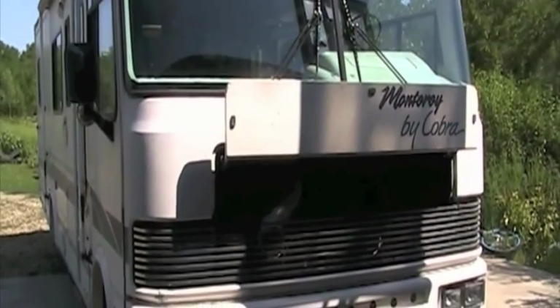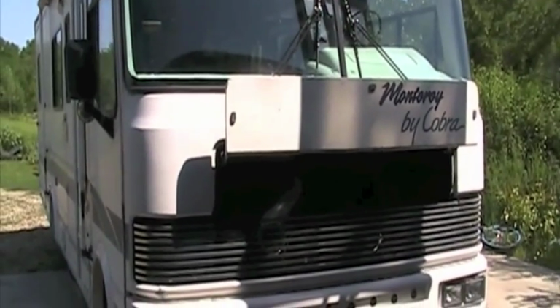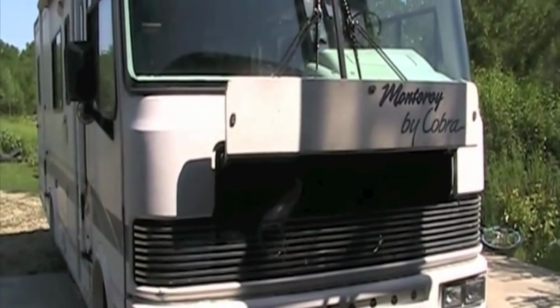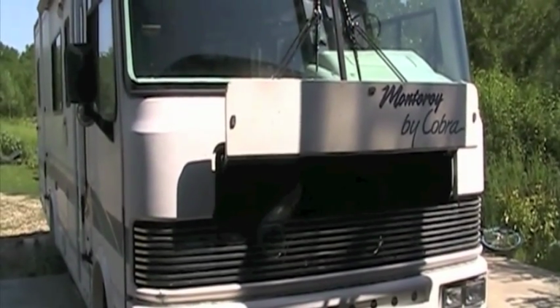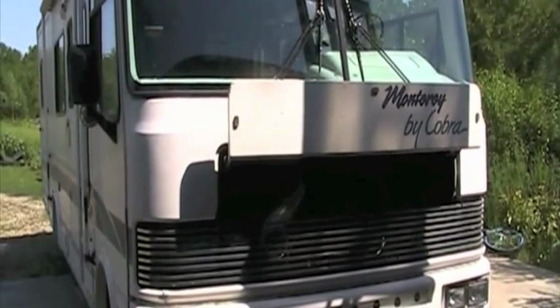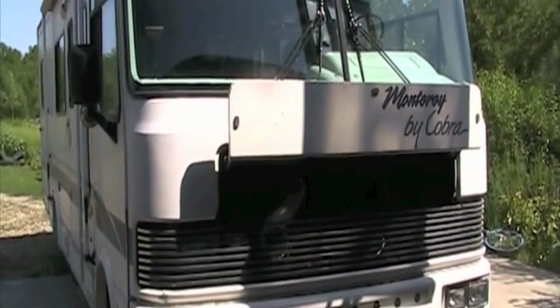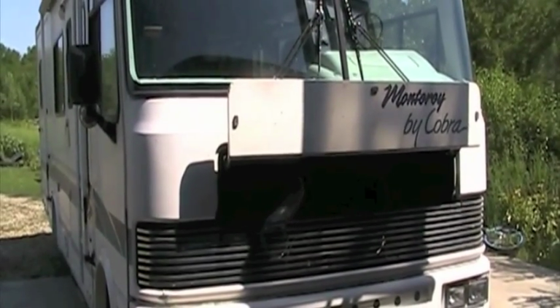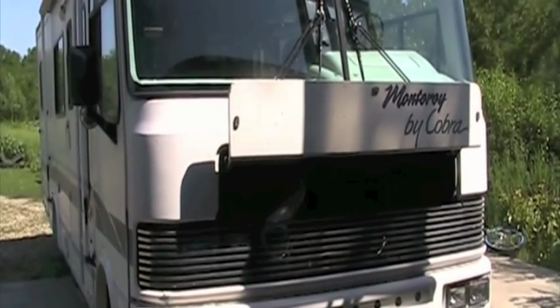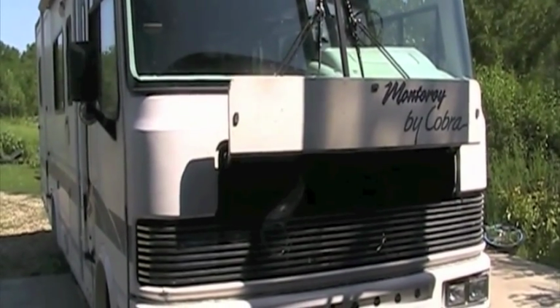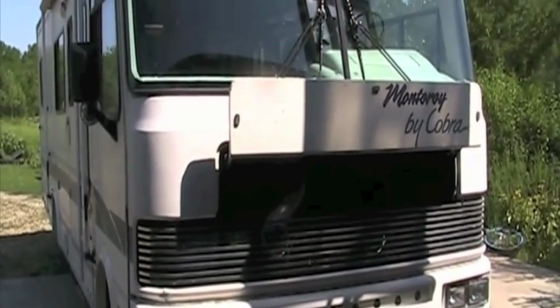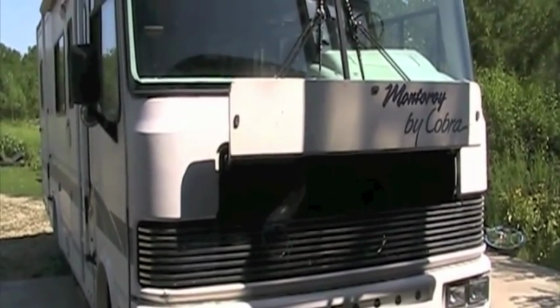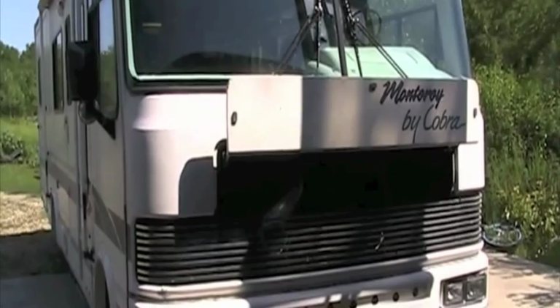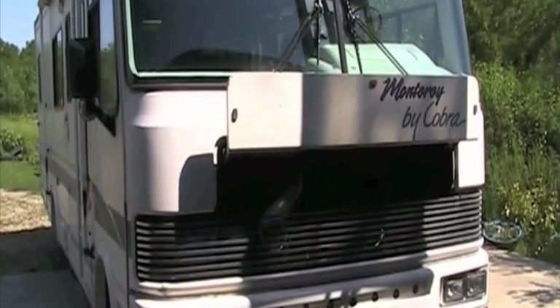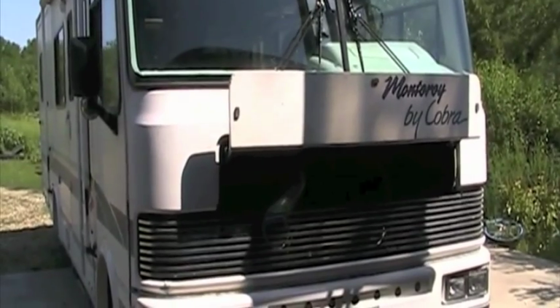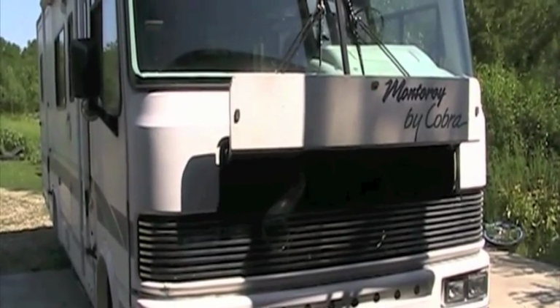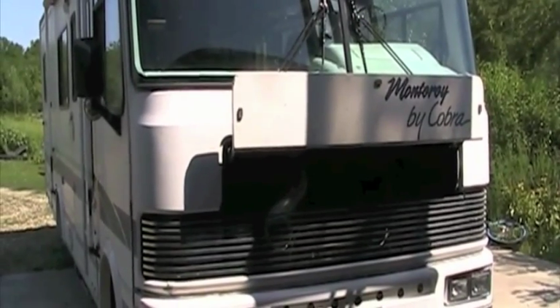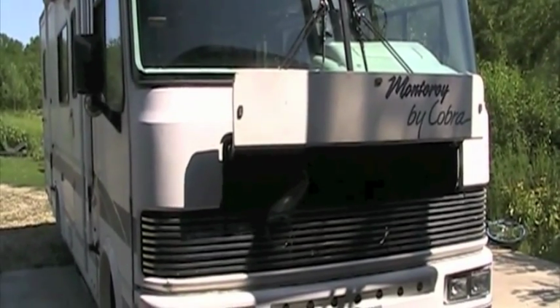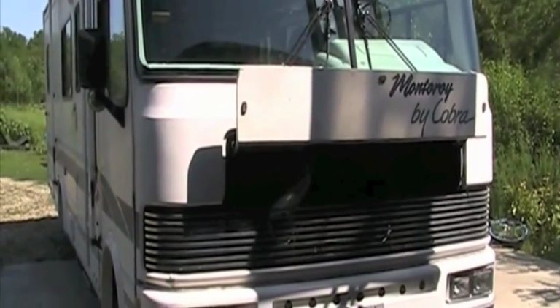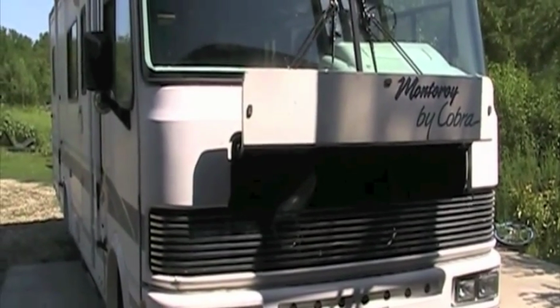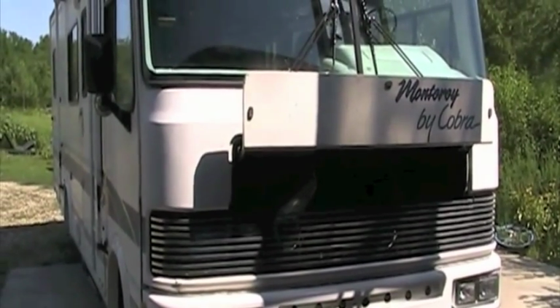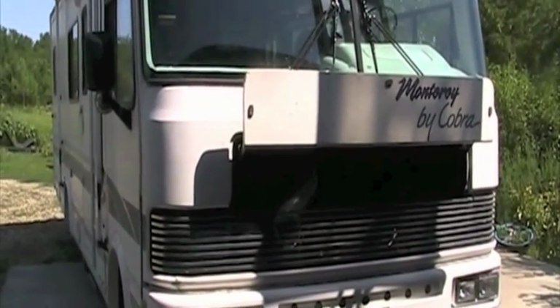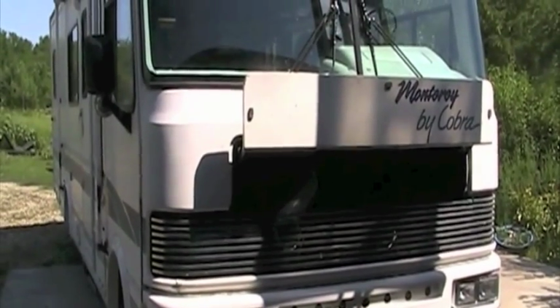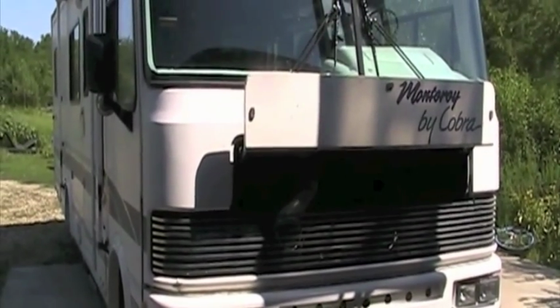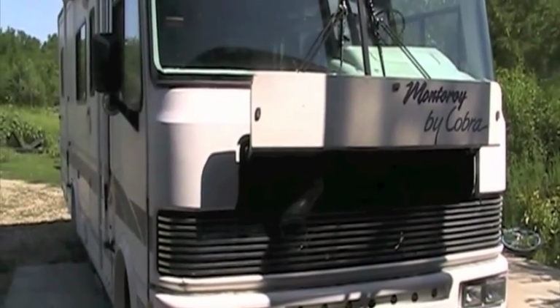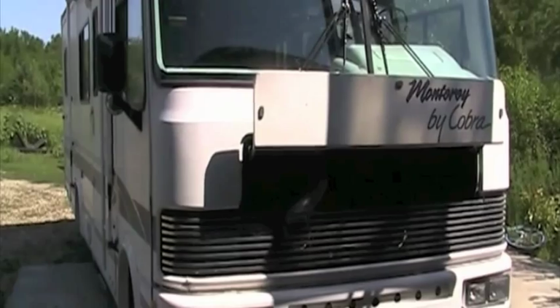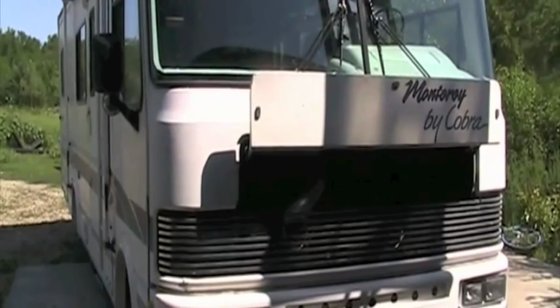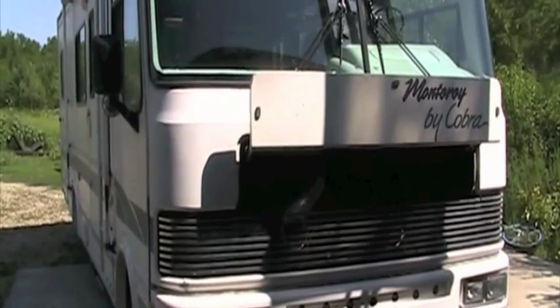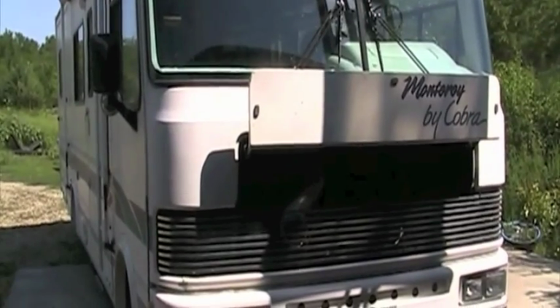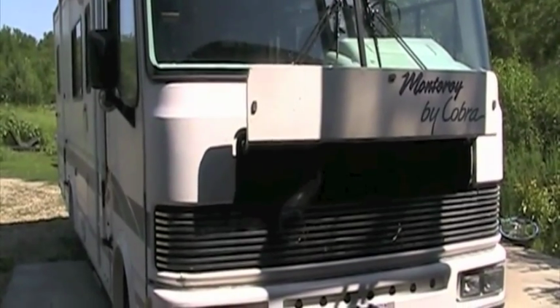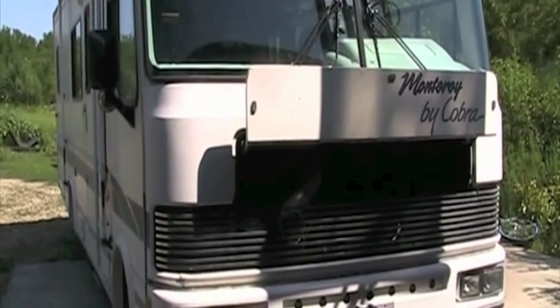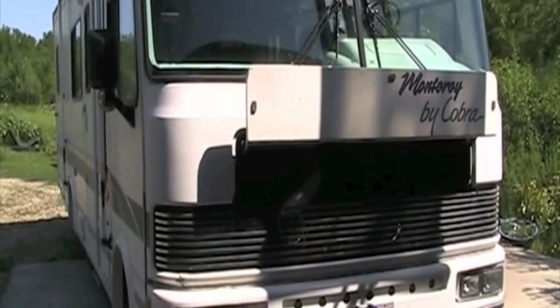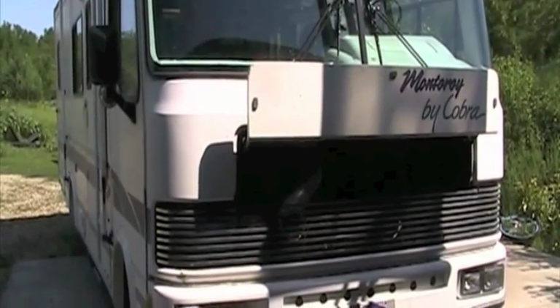This is my RV. It's a 1996. It's got a GMC 454 engine in it, fuel injected, and it's built on a P30 chassis.